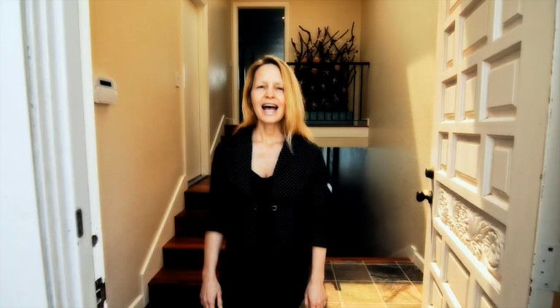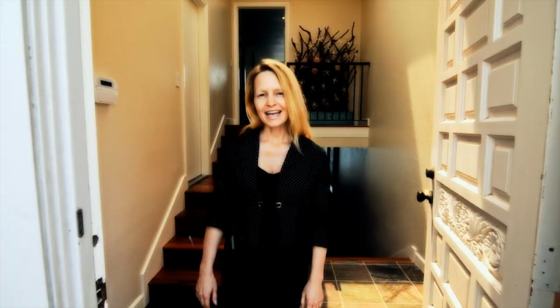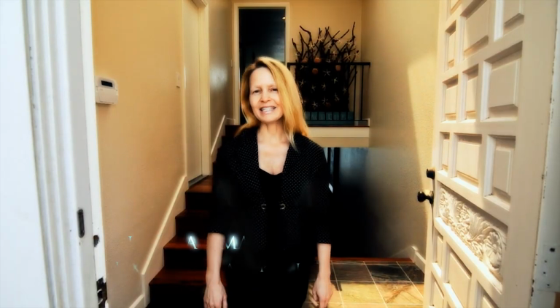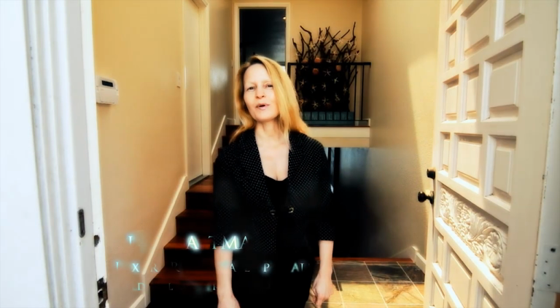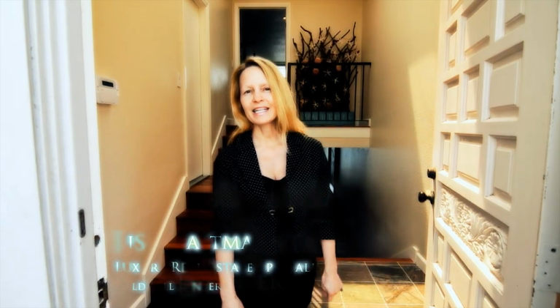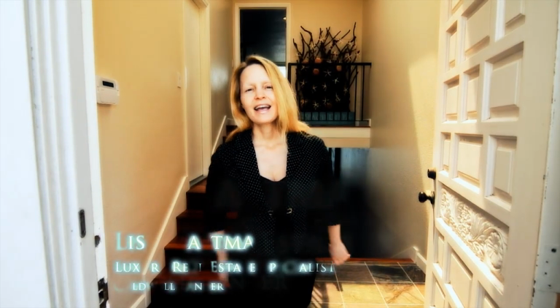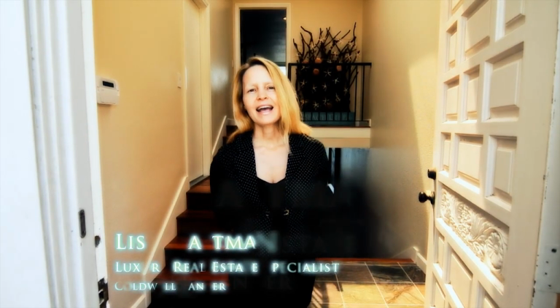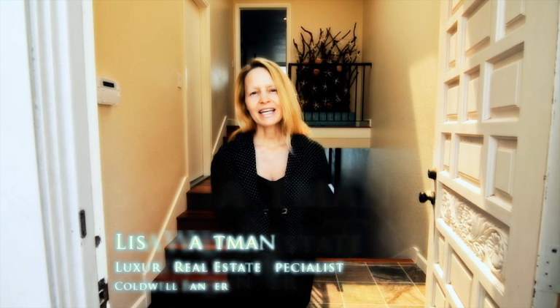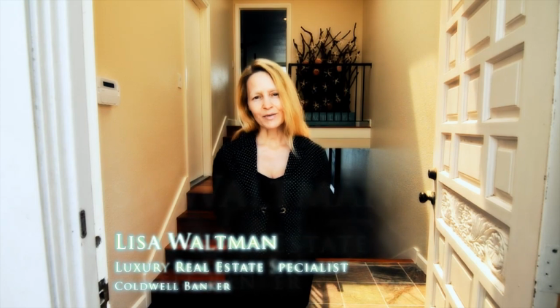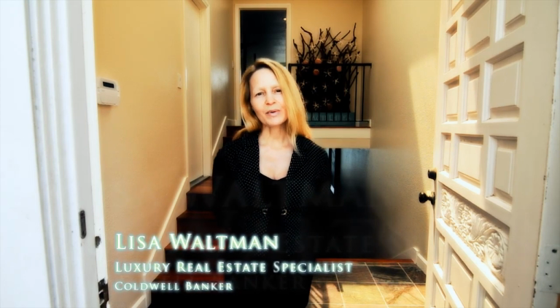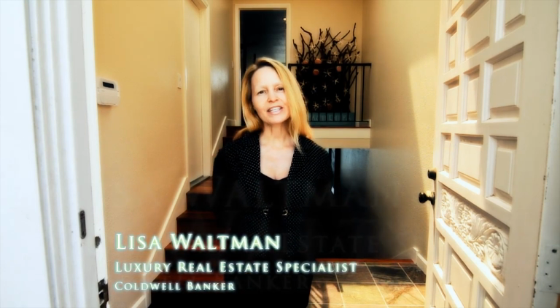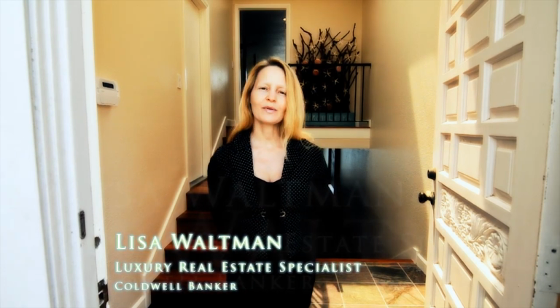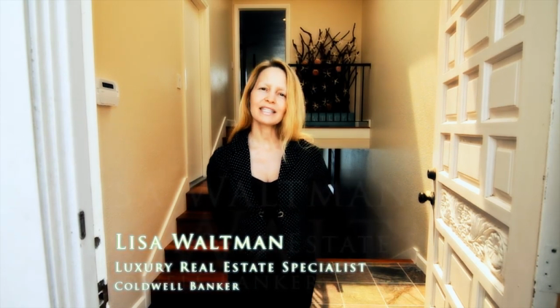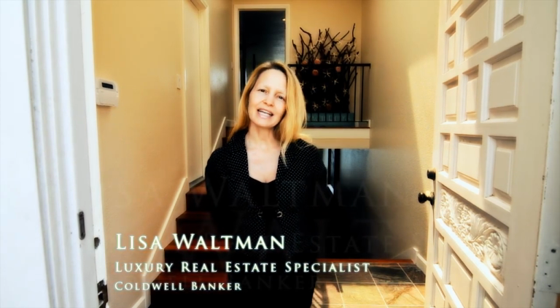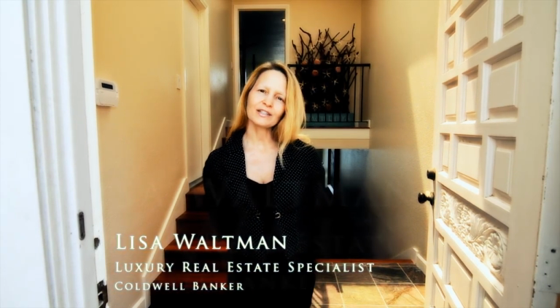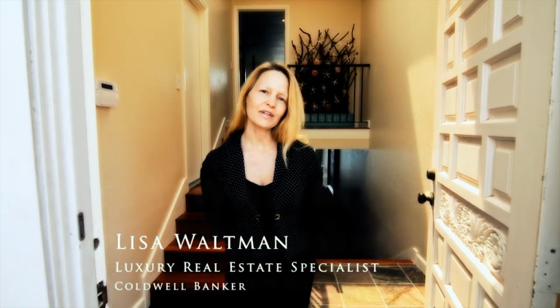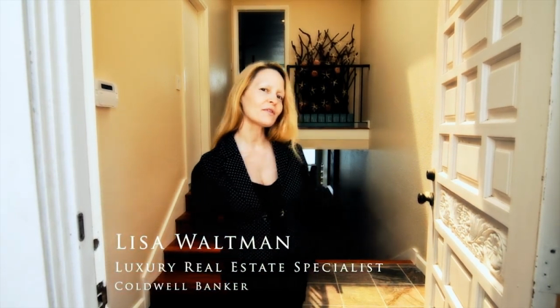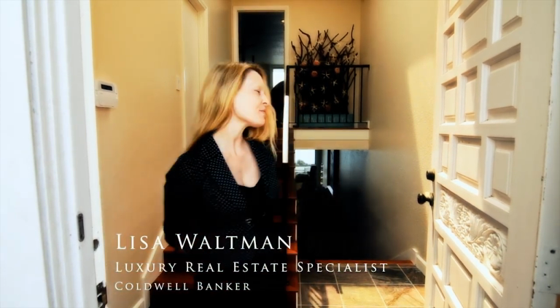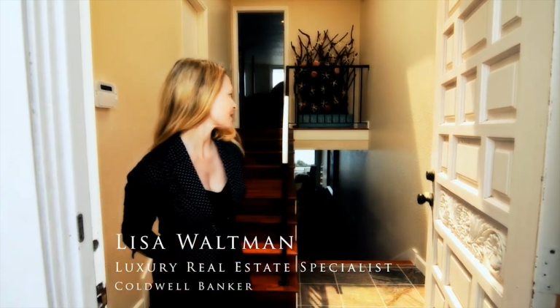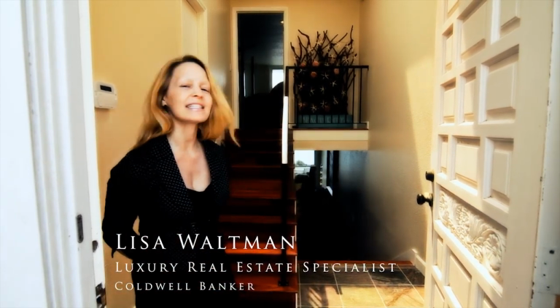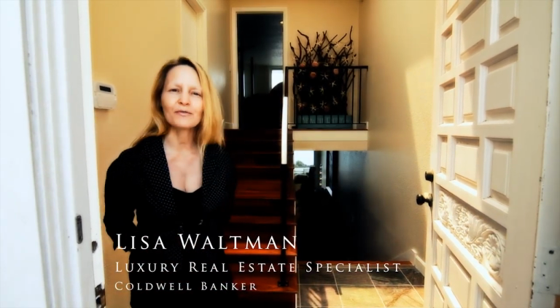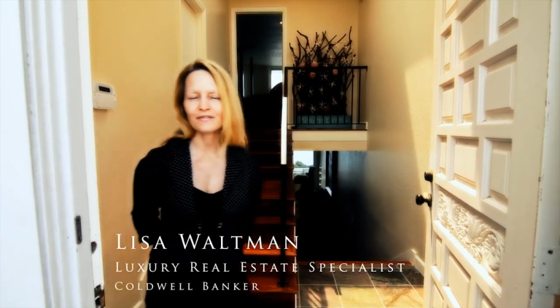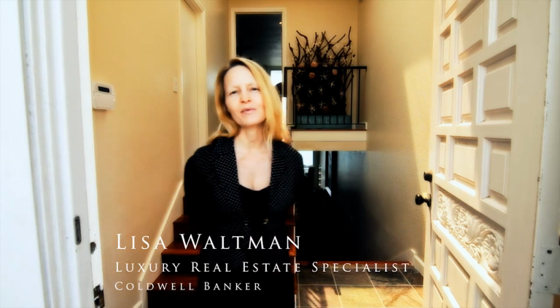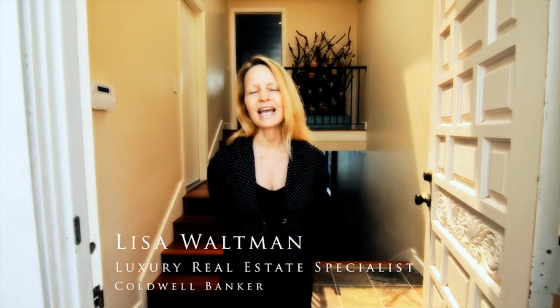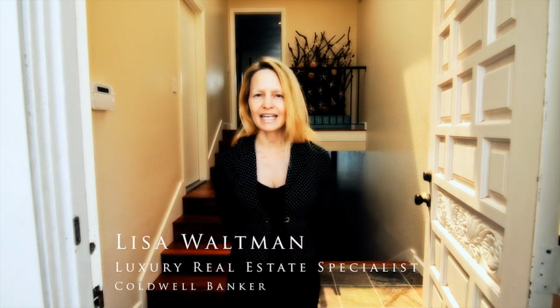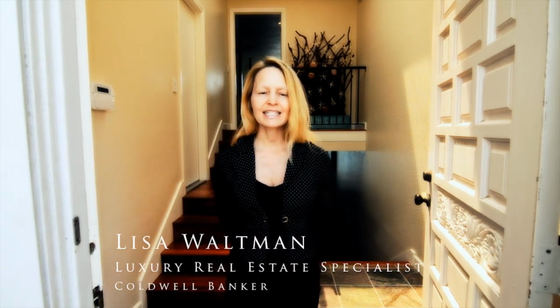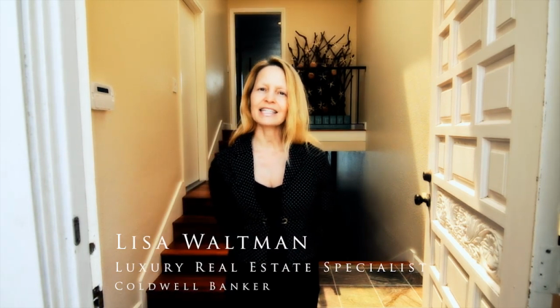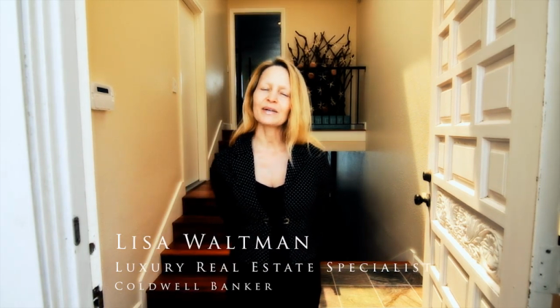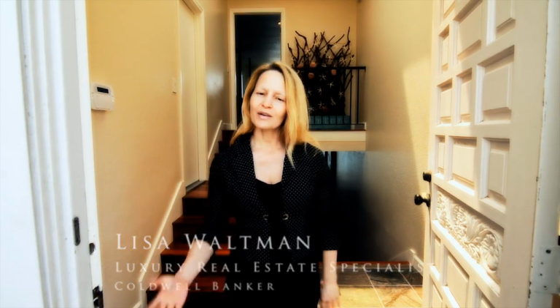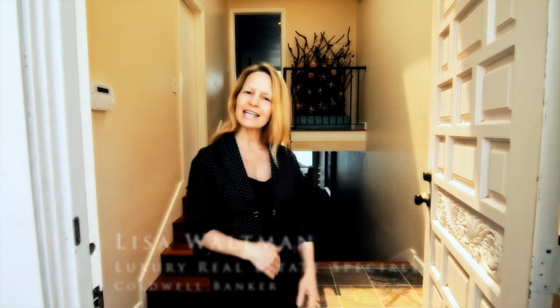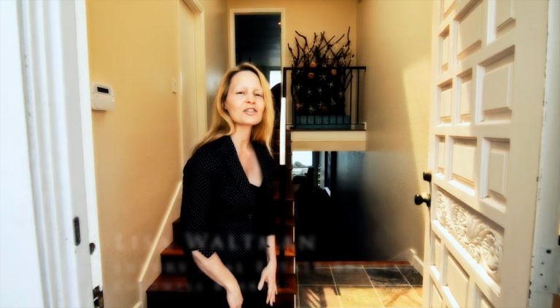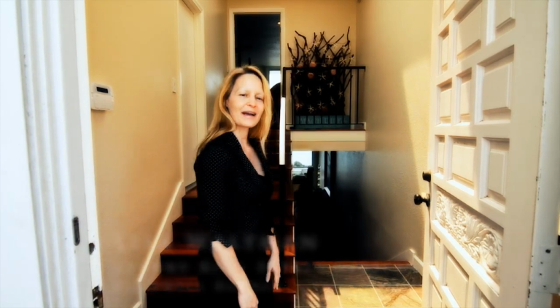Hi, I'm Lisa Waltman, Kelly Howard's partner and one of the listing agents for this beautiful home that you're about to see, 1441A San Alijo. Come on in and I'll show you around.